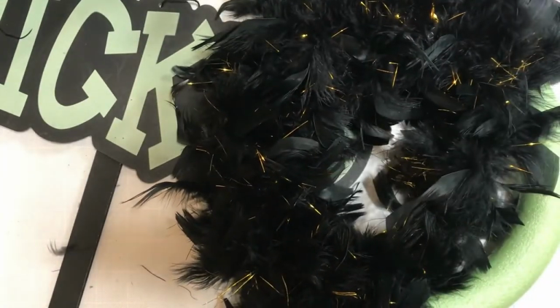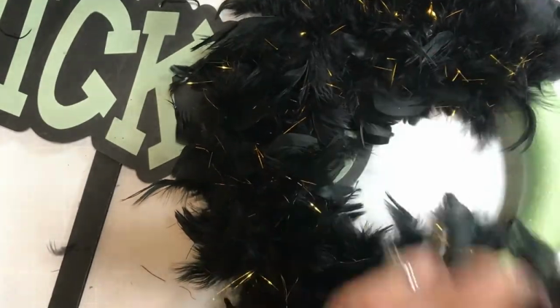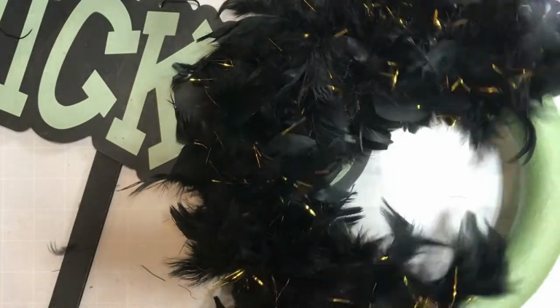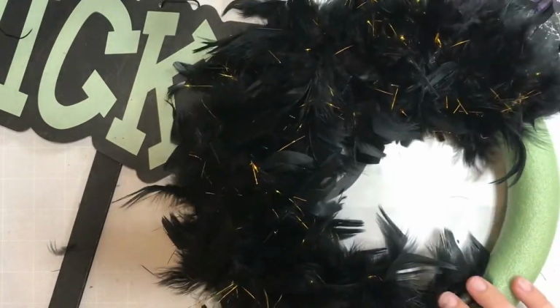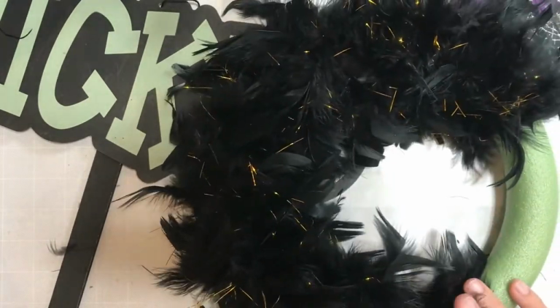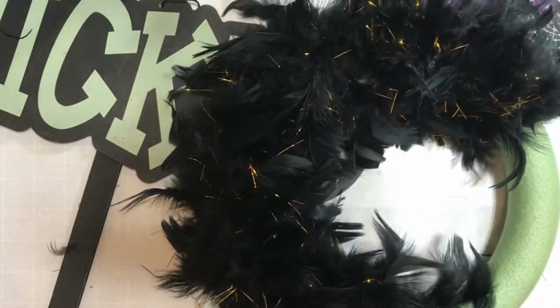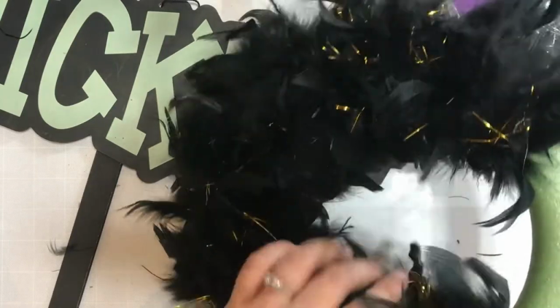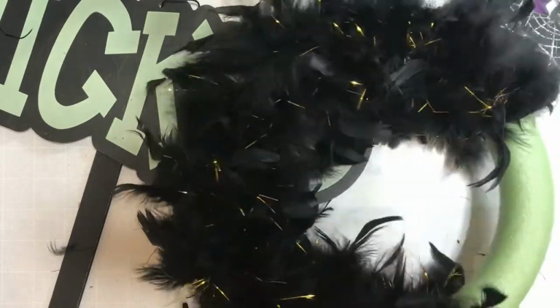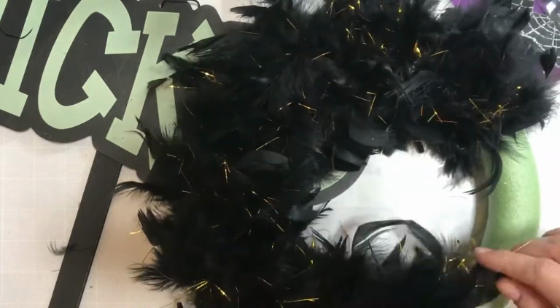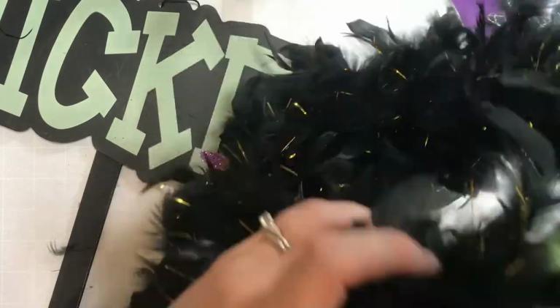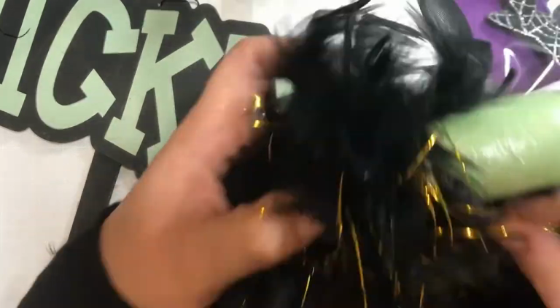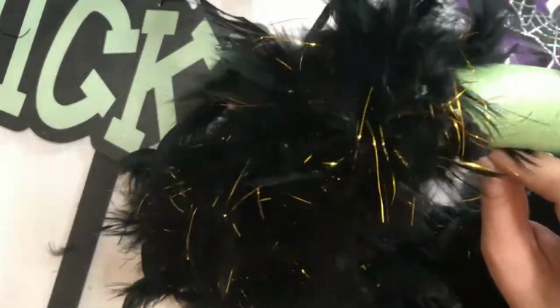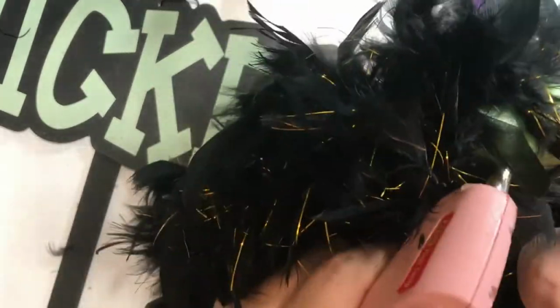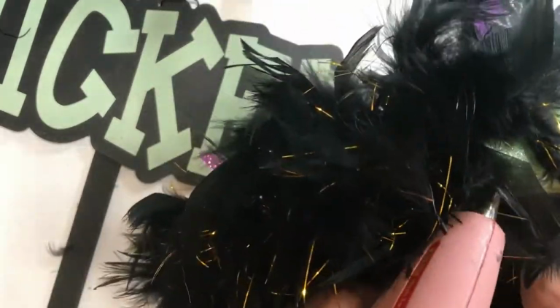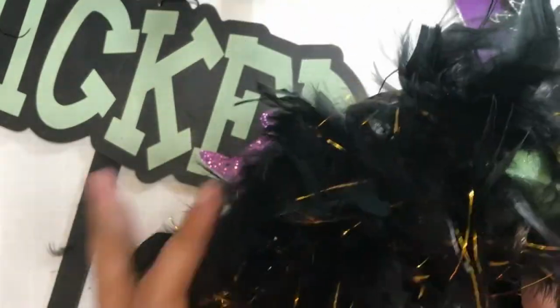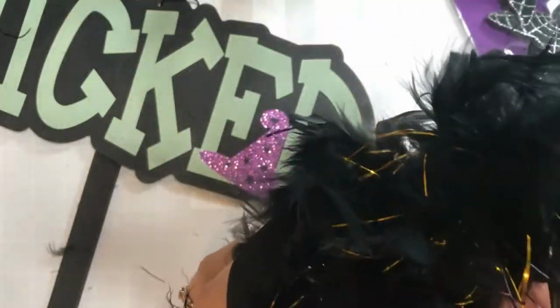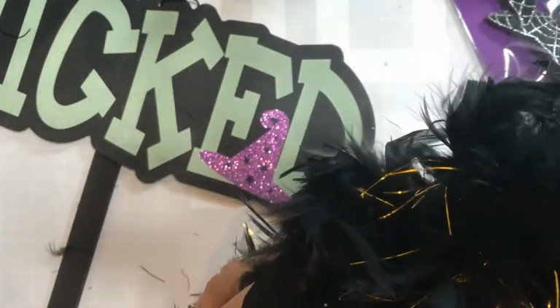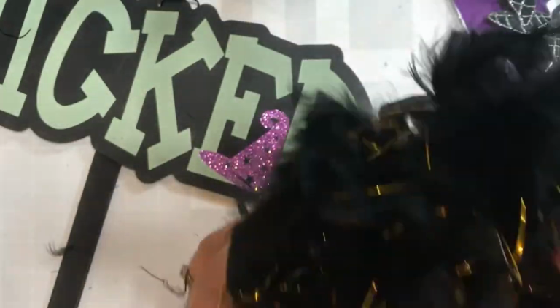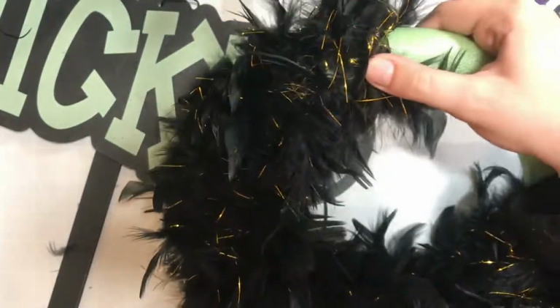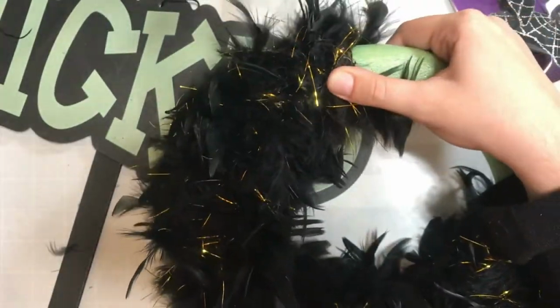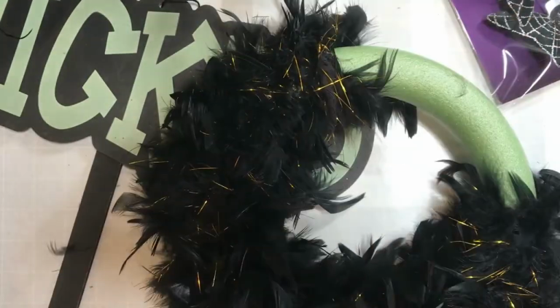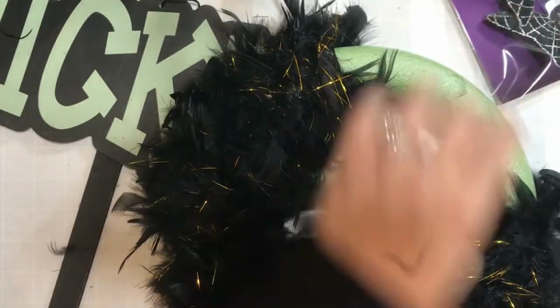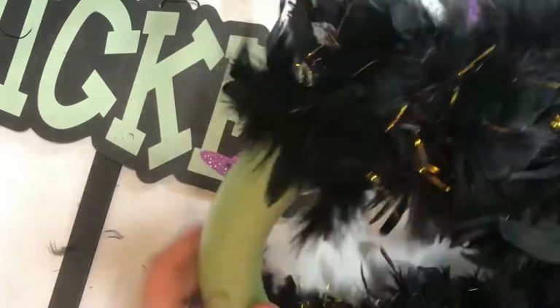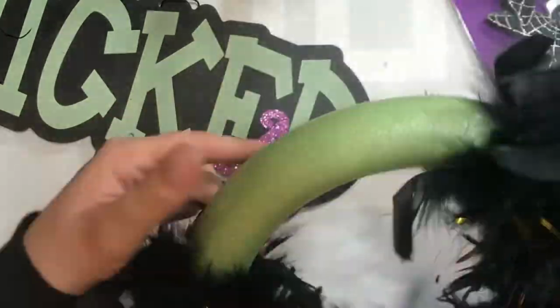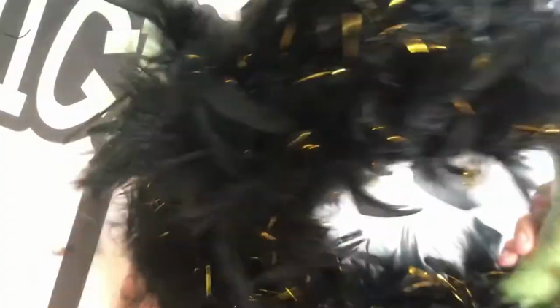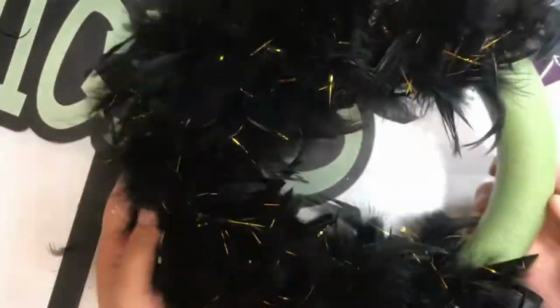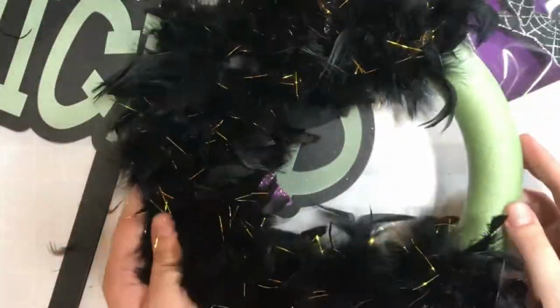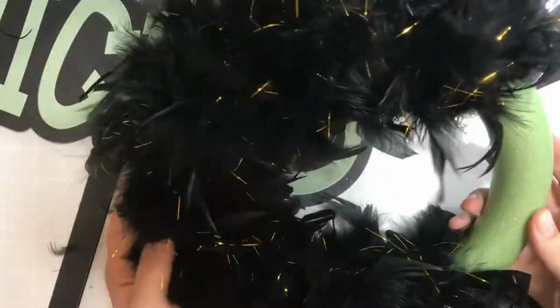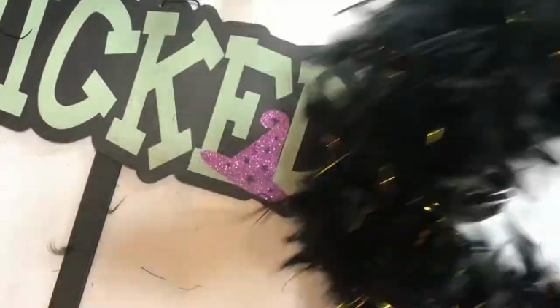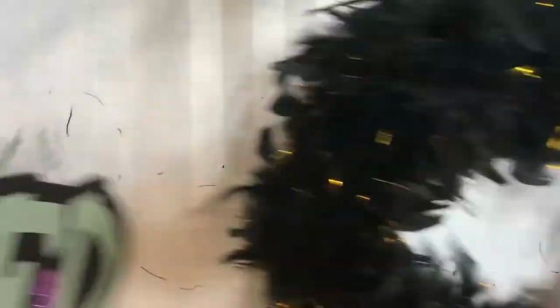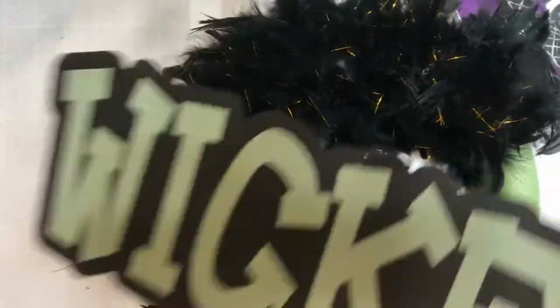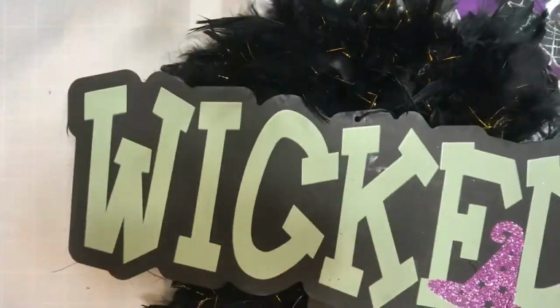So what I'm doing is using a little bit of hot glue here and there just to attach some of them so they don't move around so much, and just feeding it through, looping it around and around until it's all the way covered.